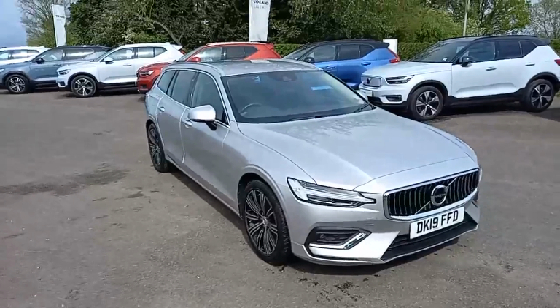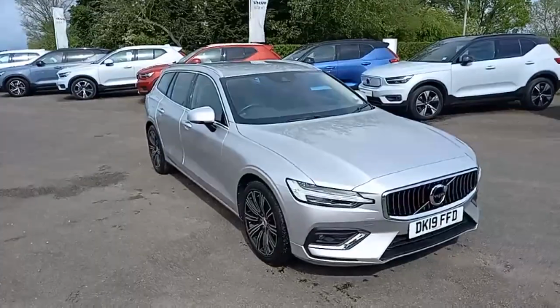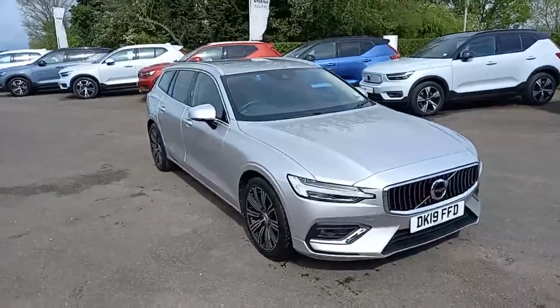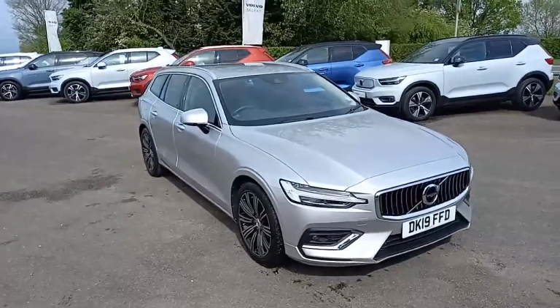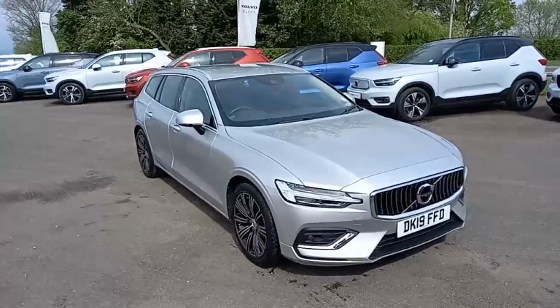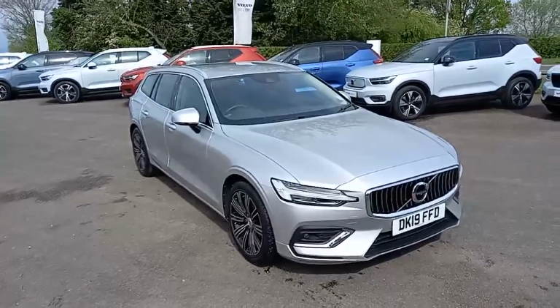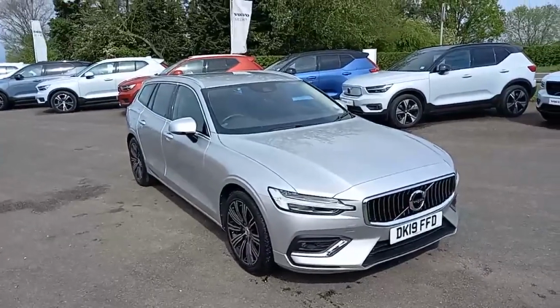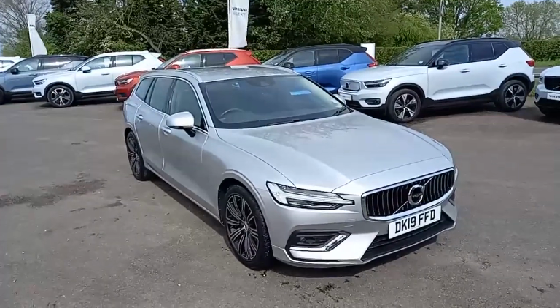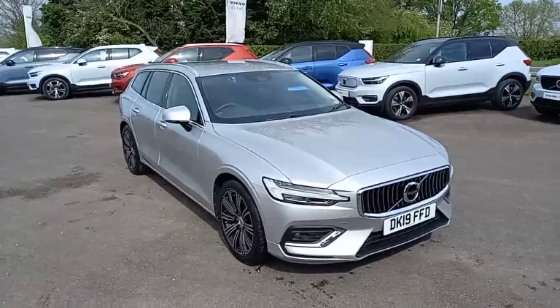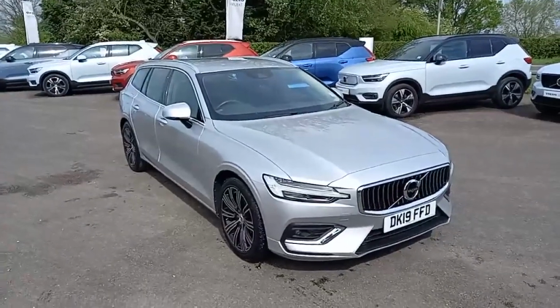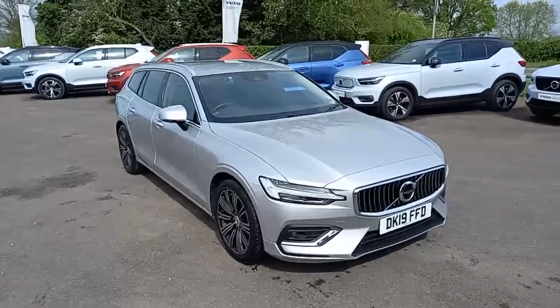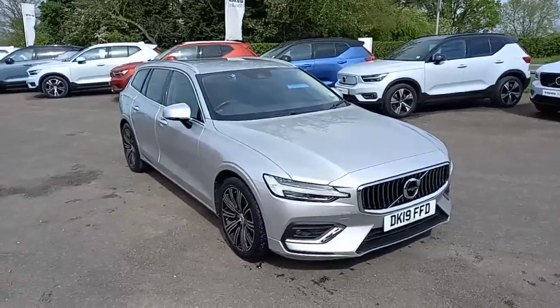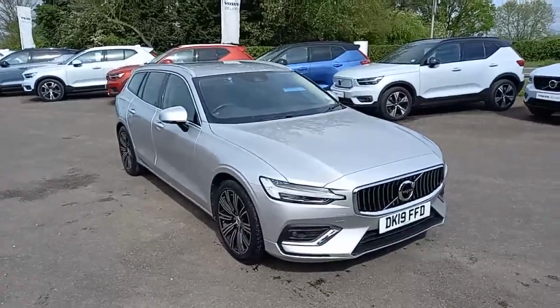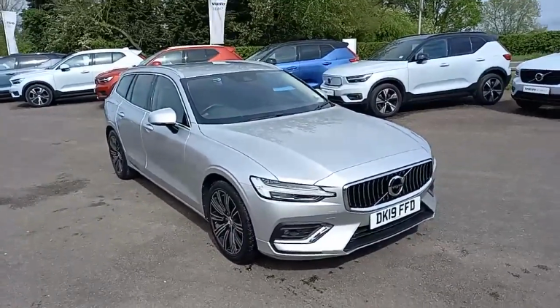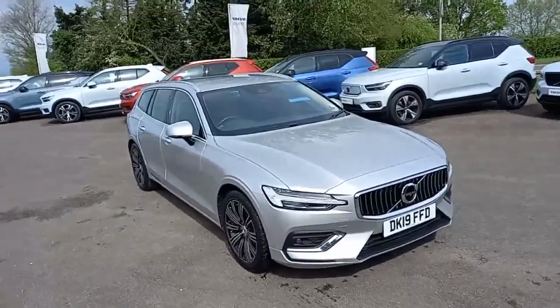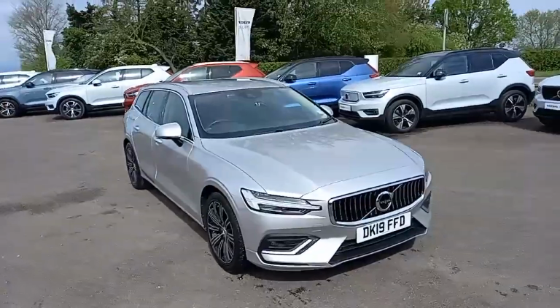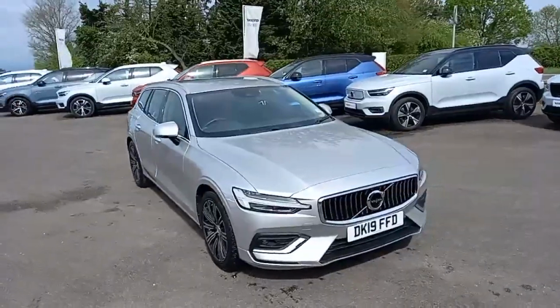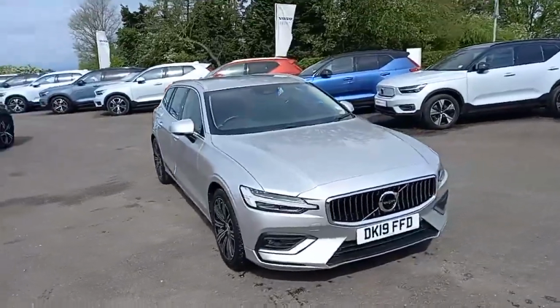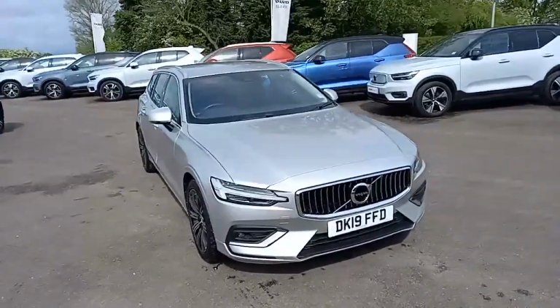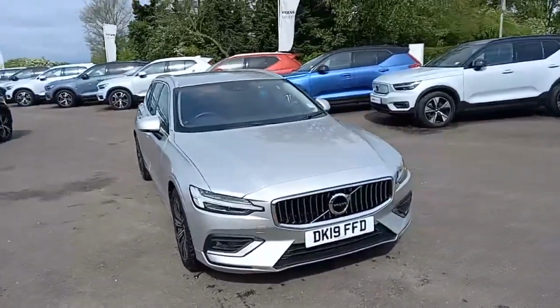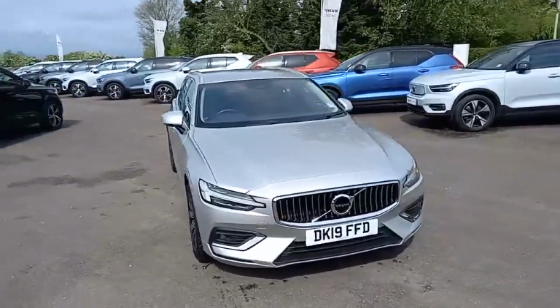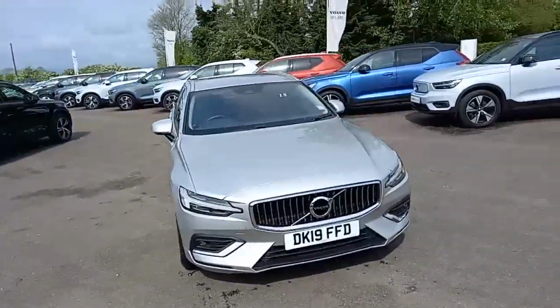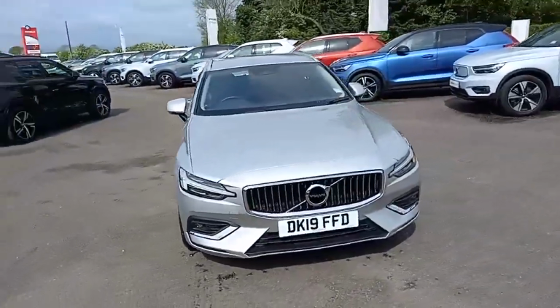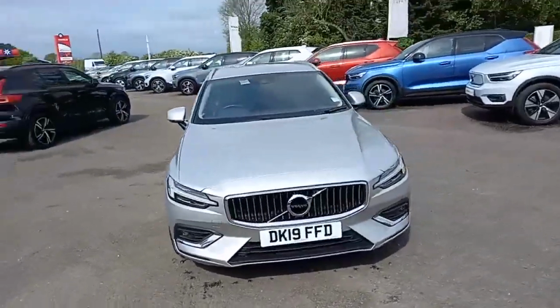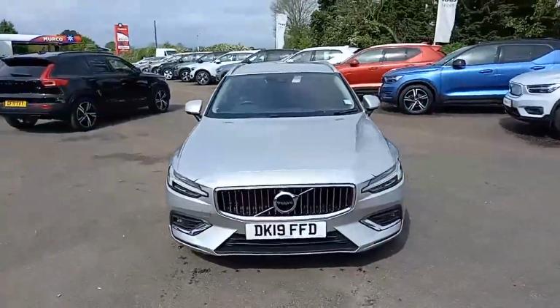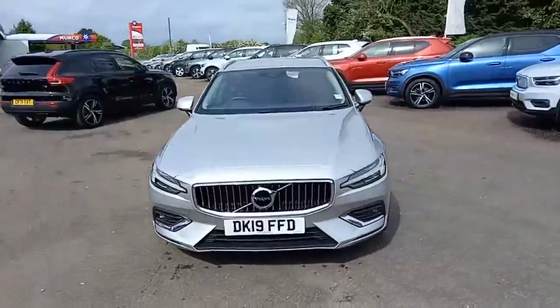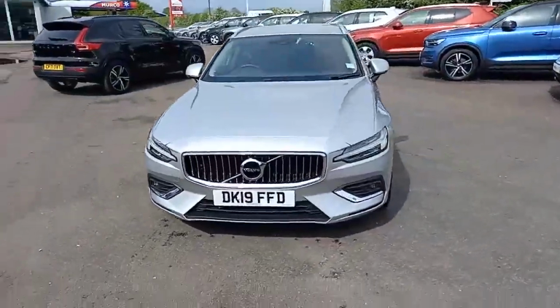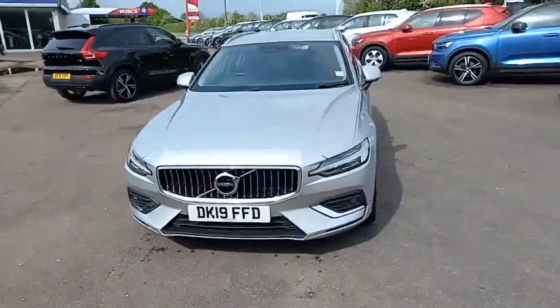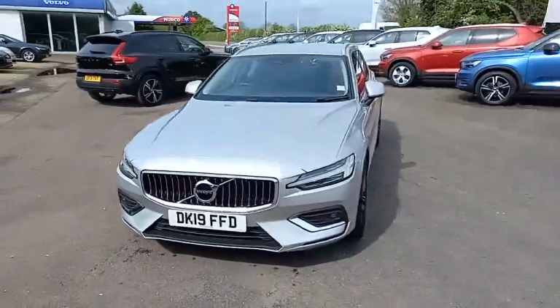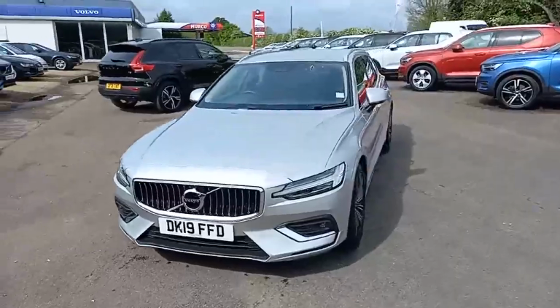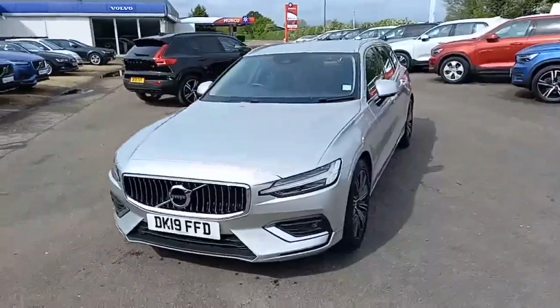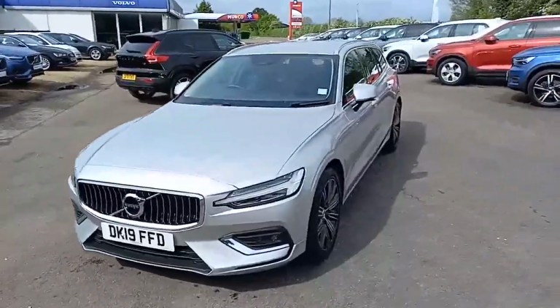Hello everyone, it's Robert from Hilton Got Volvo in Downham Market. Thank you very much for taking a look at this V60 Inscription that I have here in my stock.